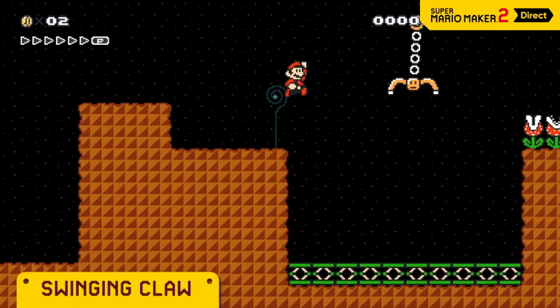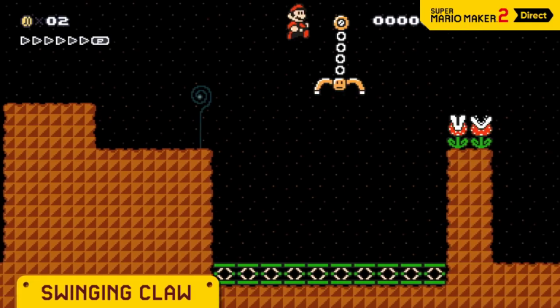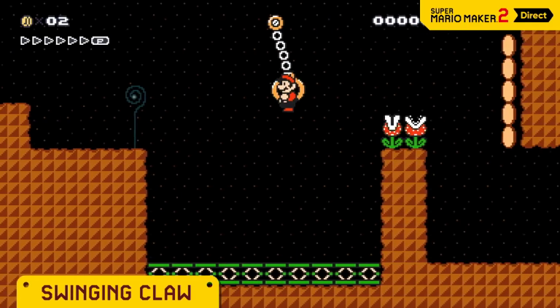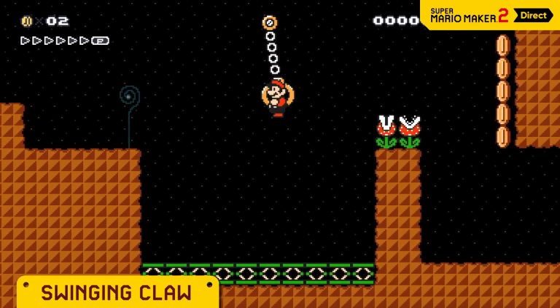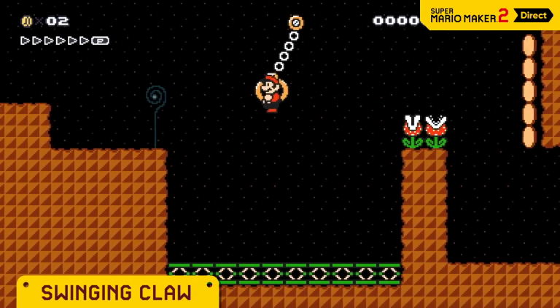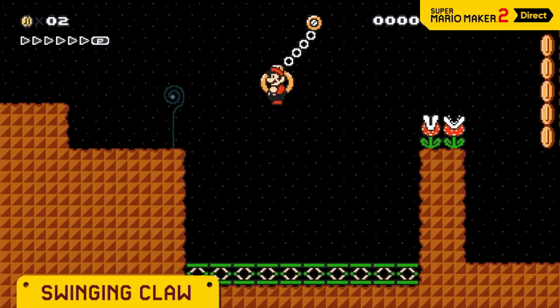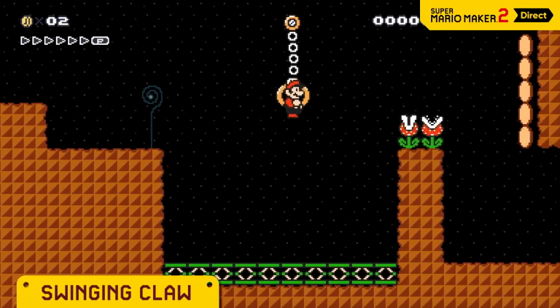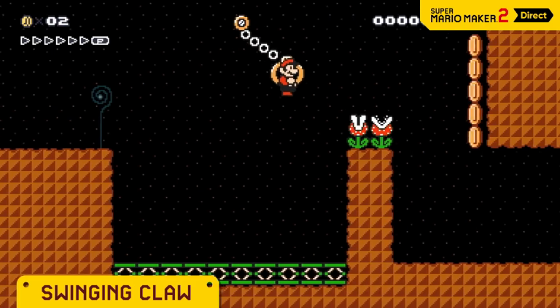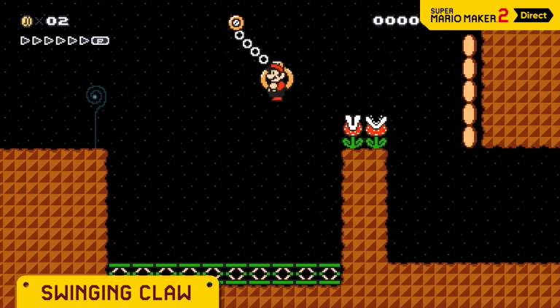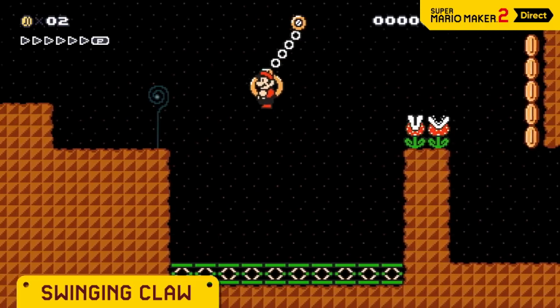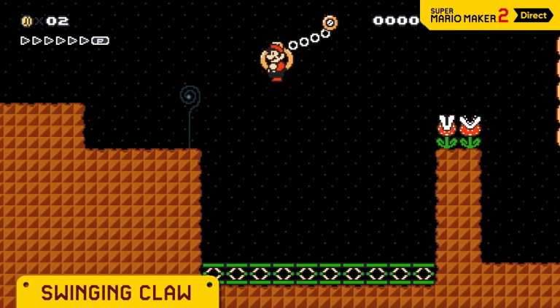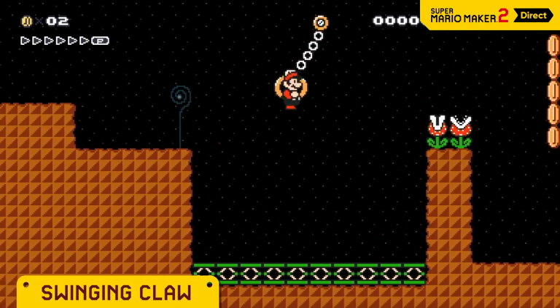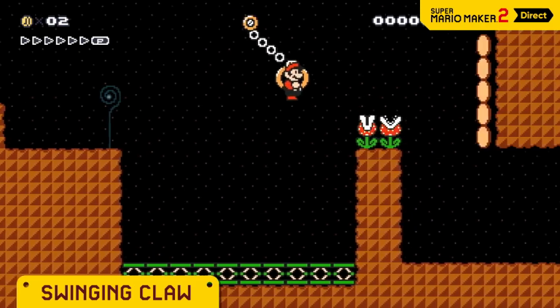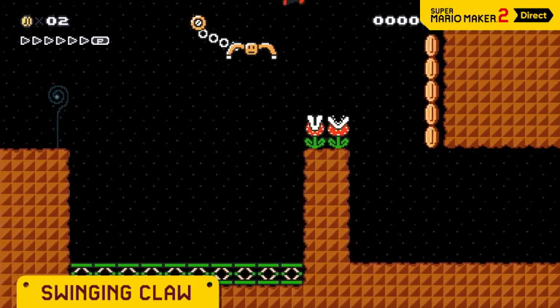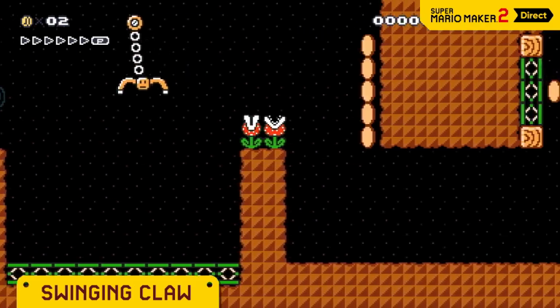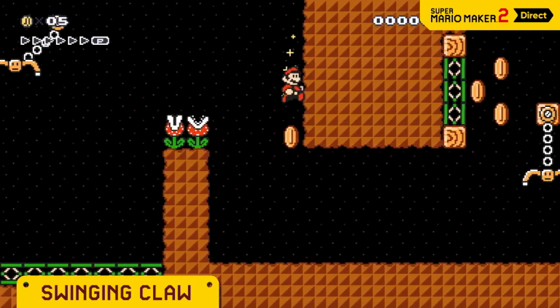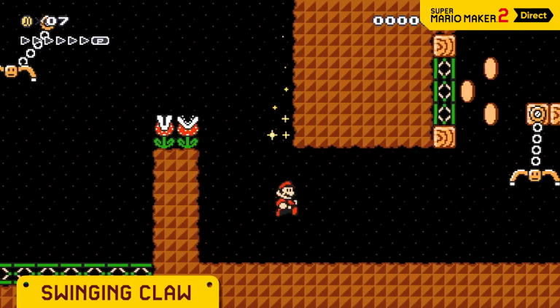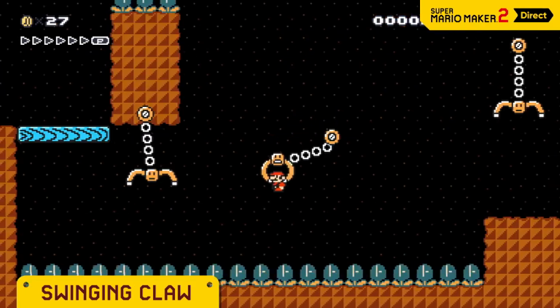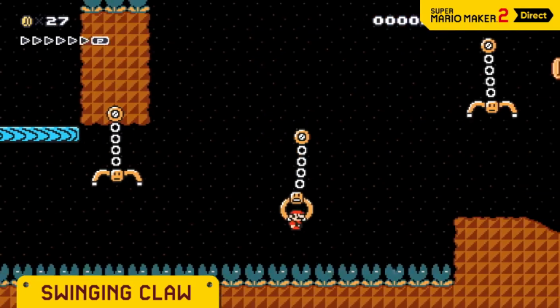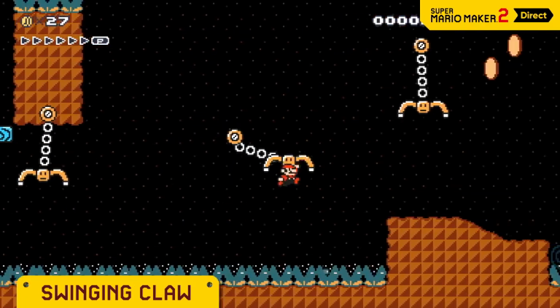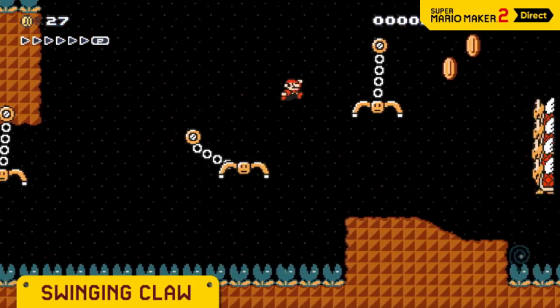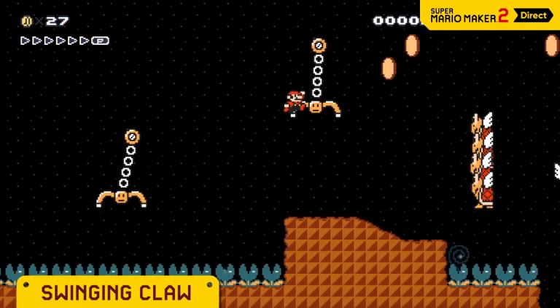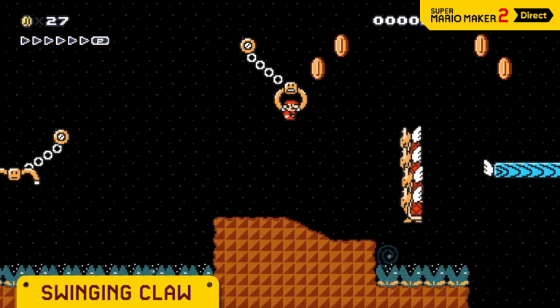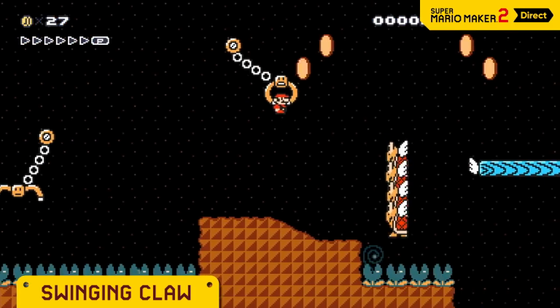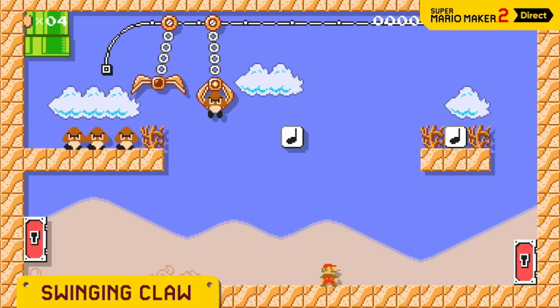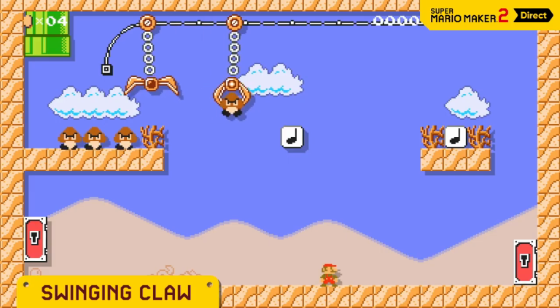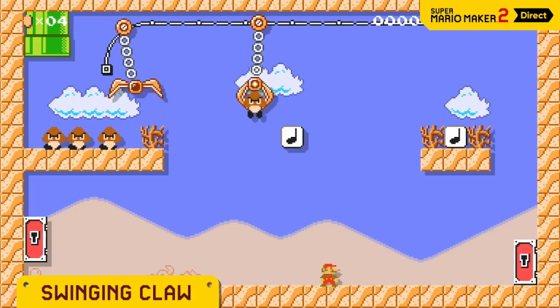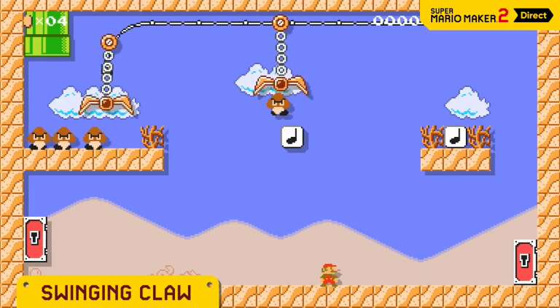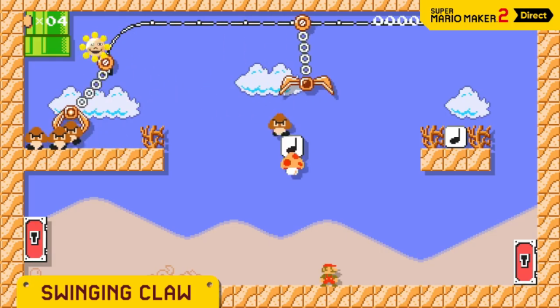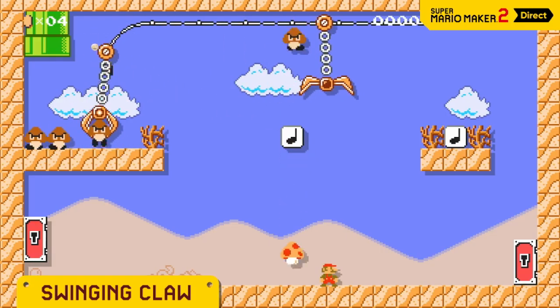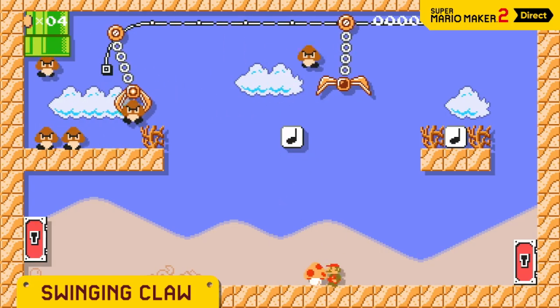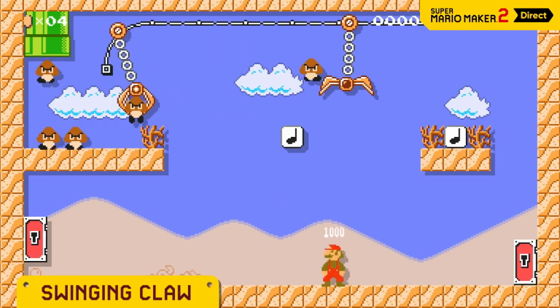Let it grab you. Build momentum. Then jump. Mario can even use these to send himself flying. Bet you could even make a crane game.